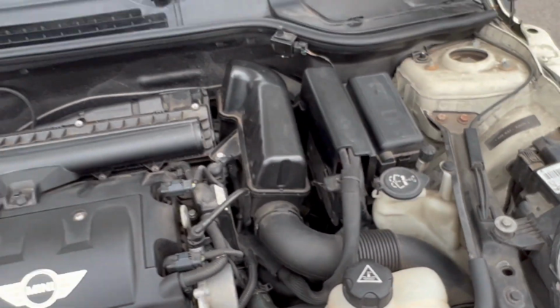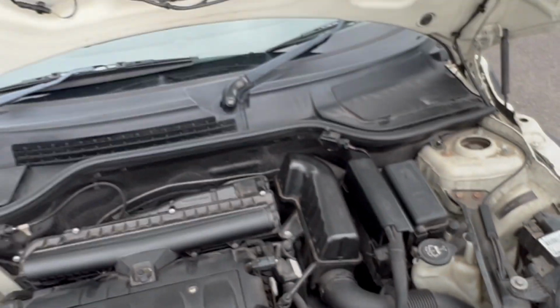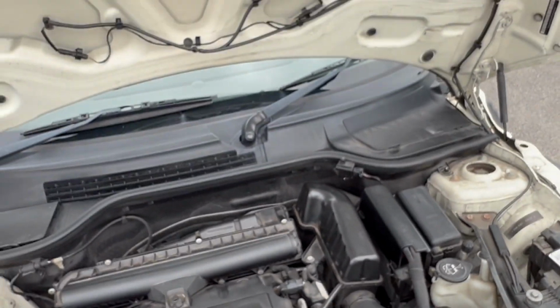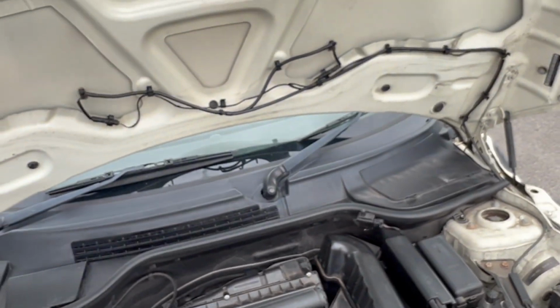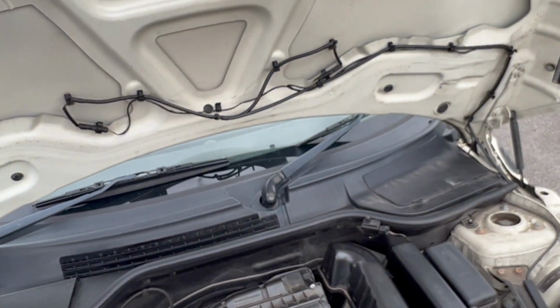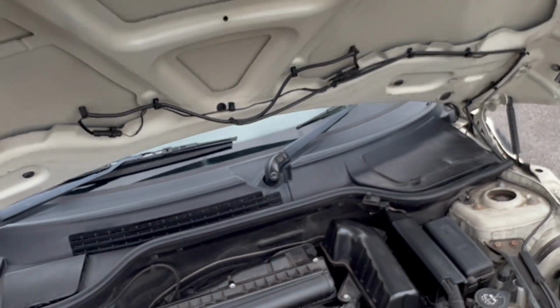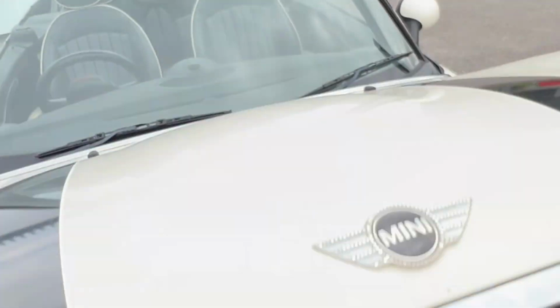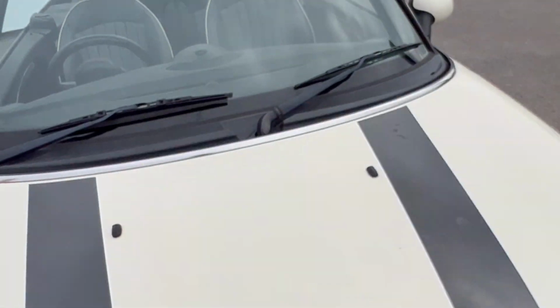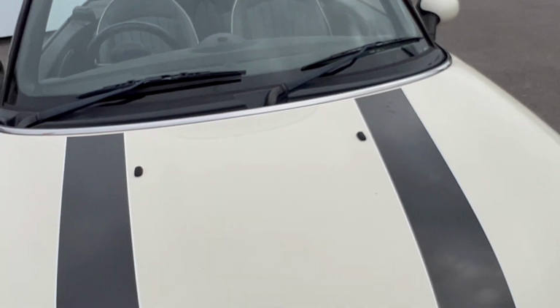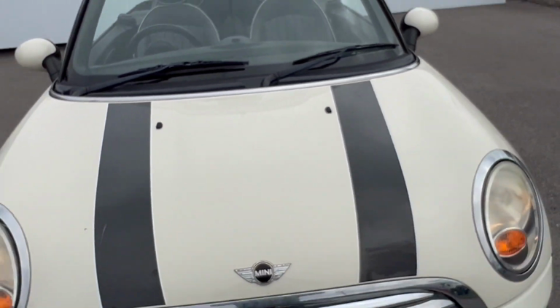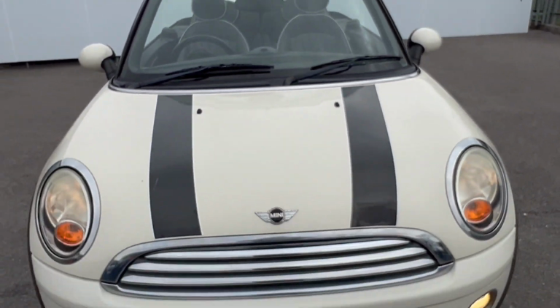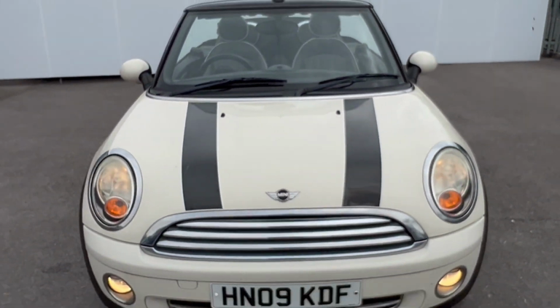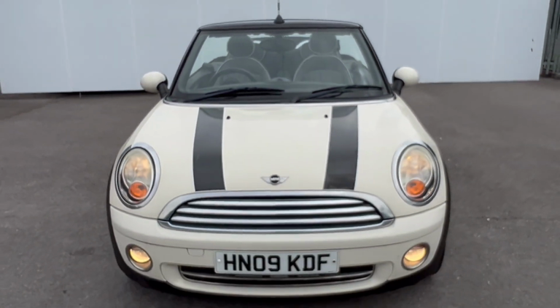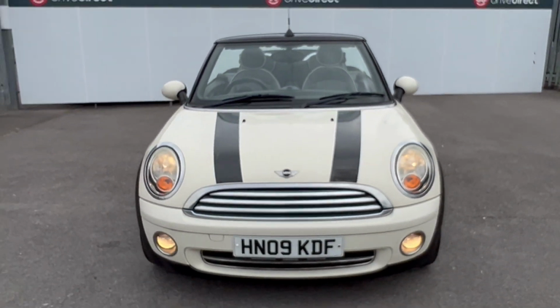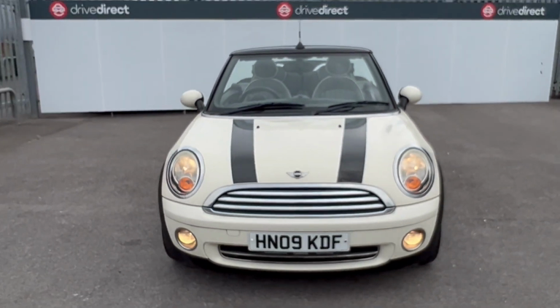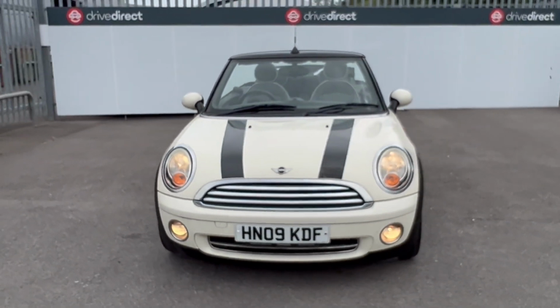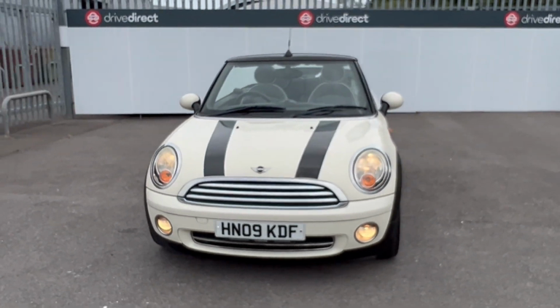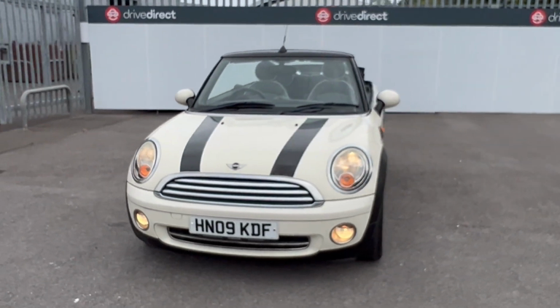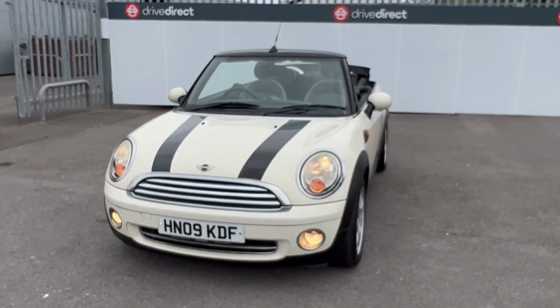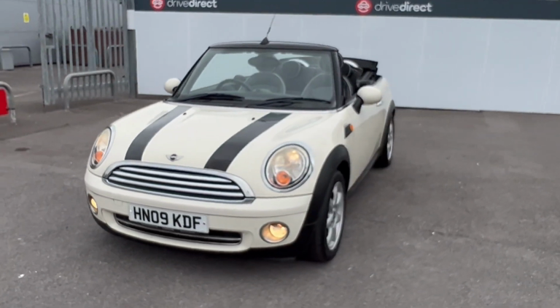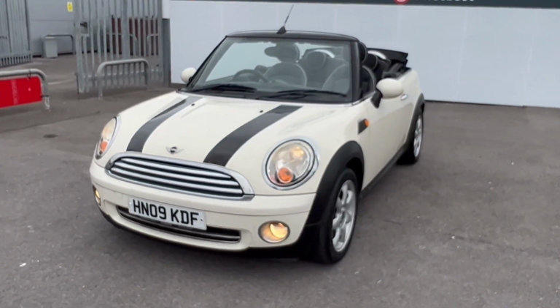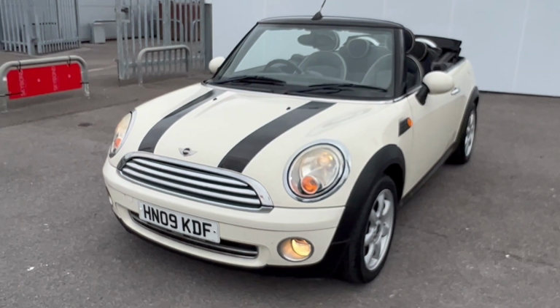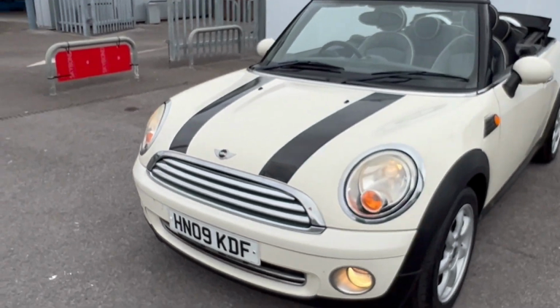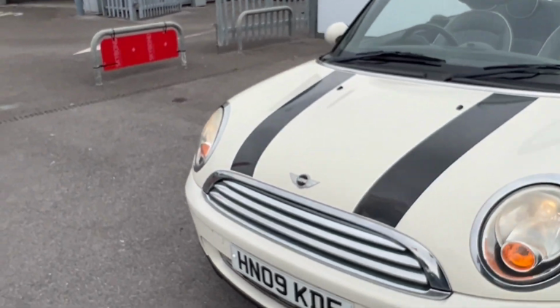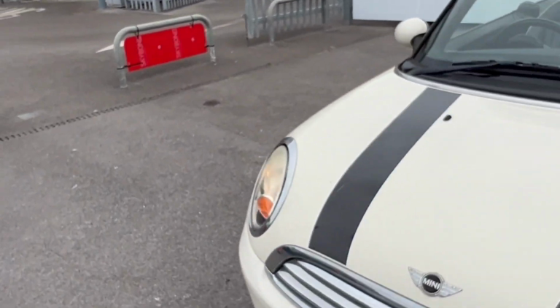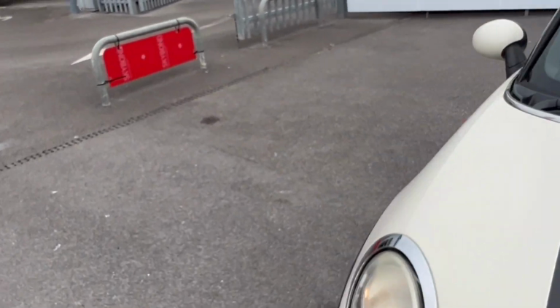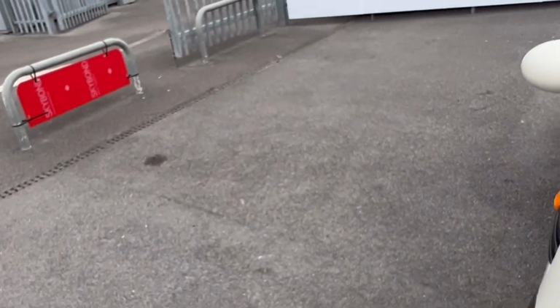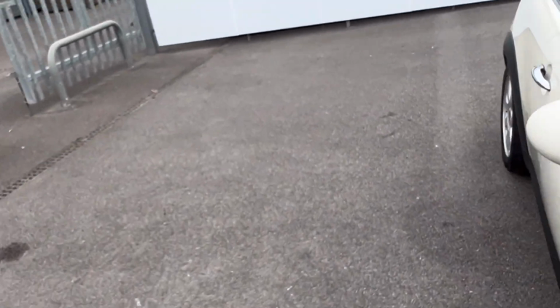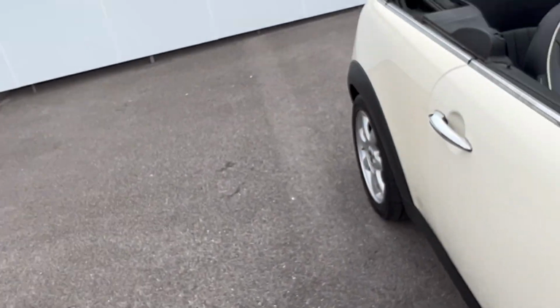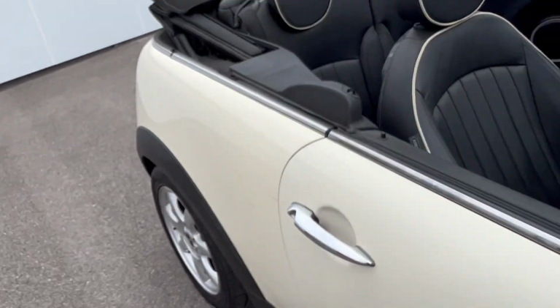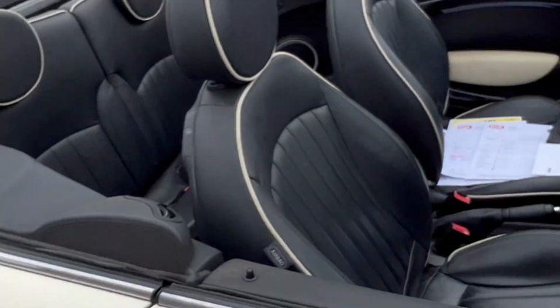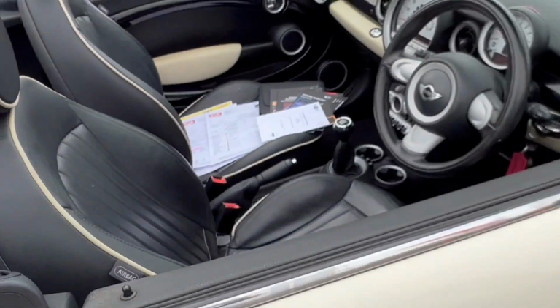There we go — a rather tidy, sweet Mini convertible. What I'll do now is quickly show you the power roof in use.